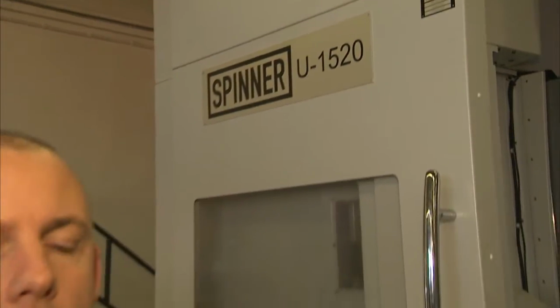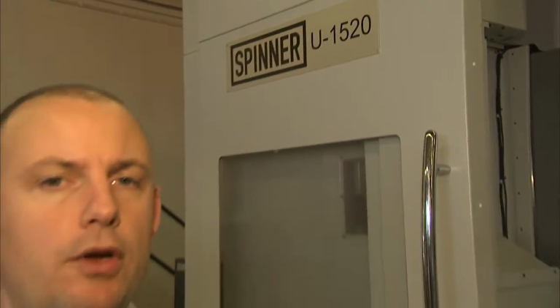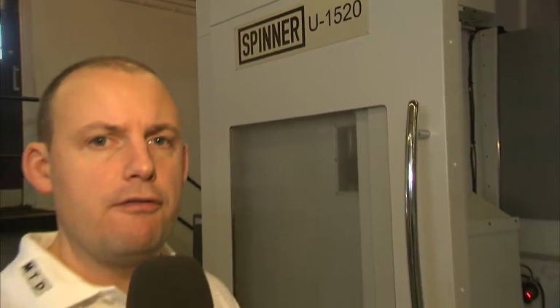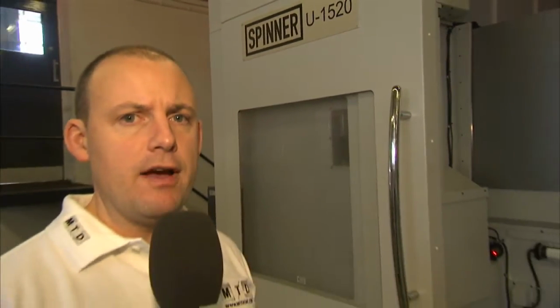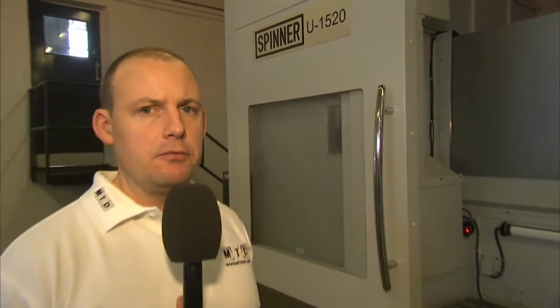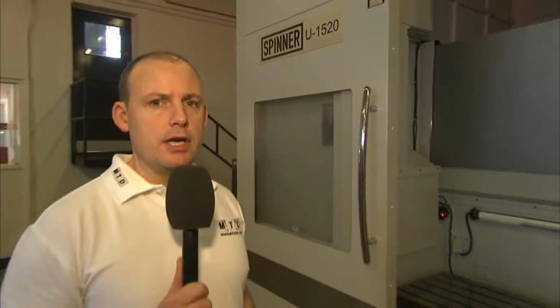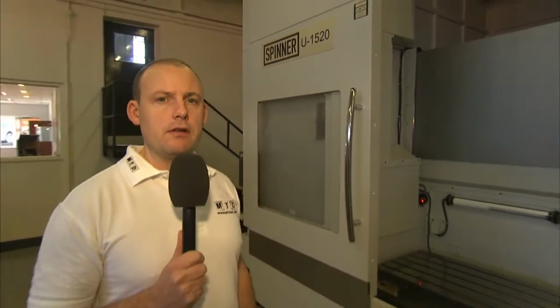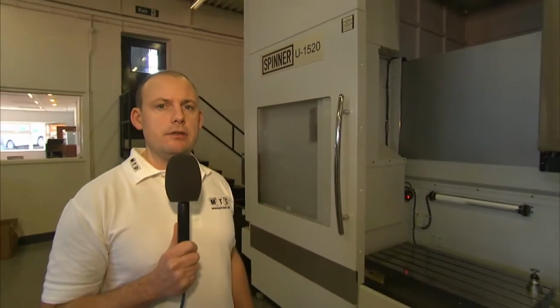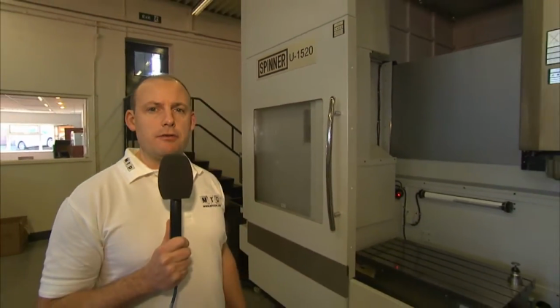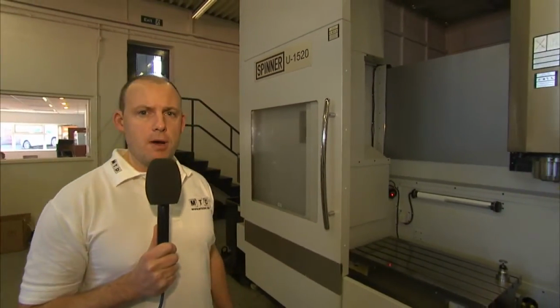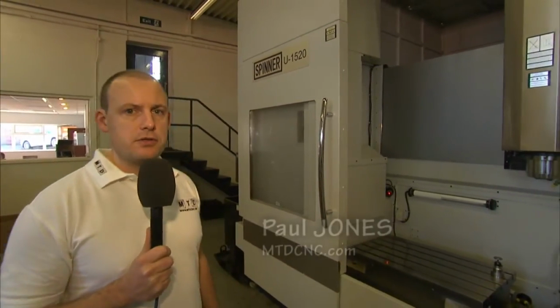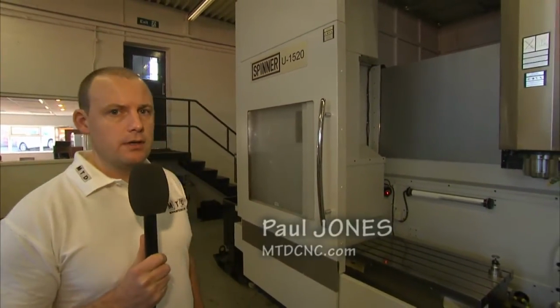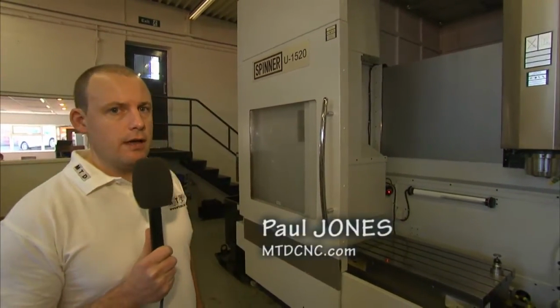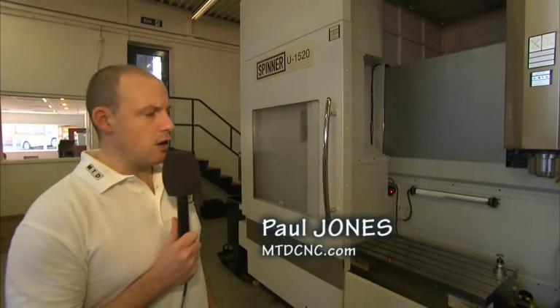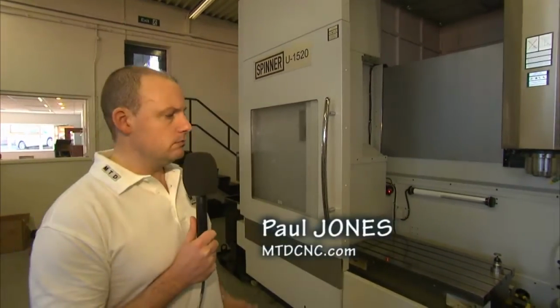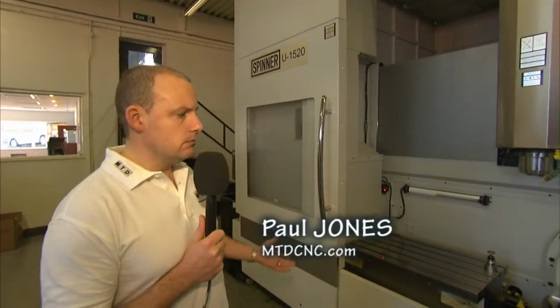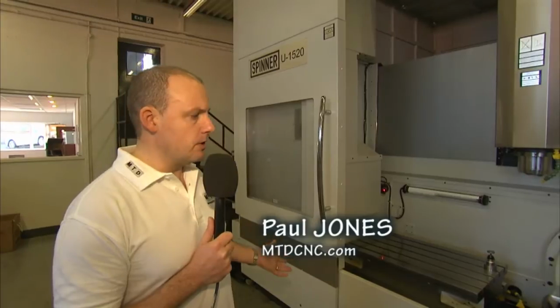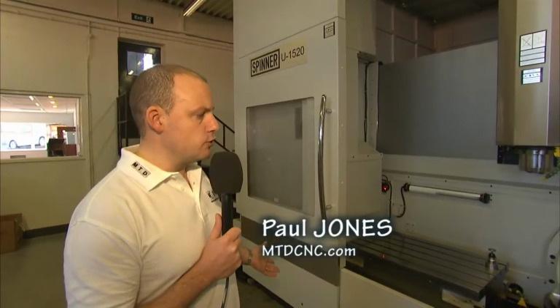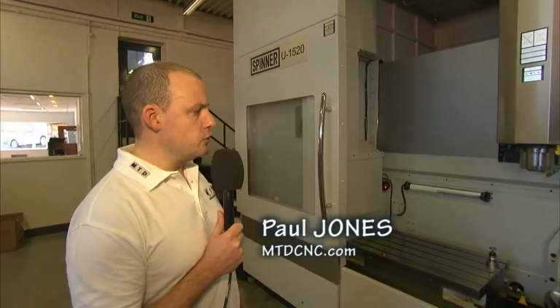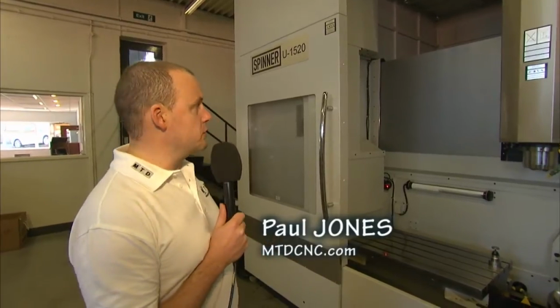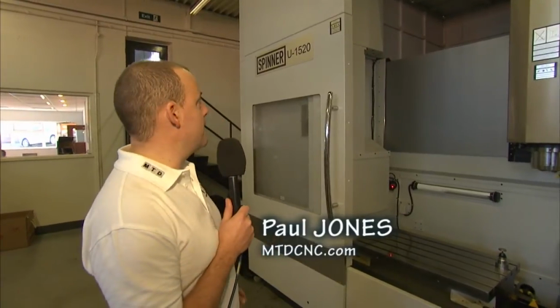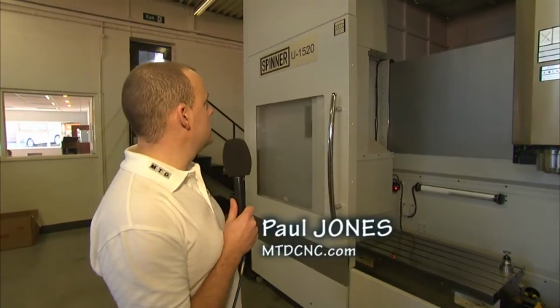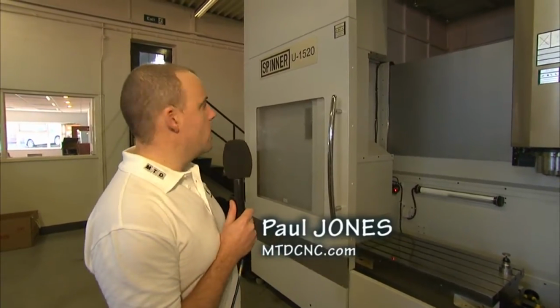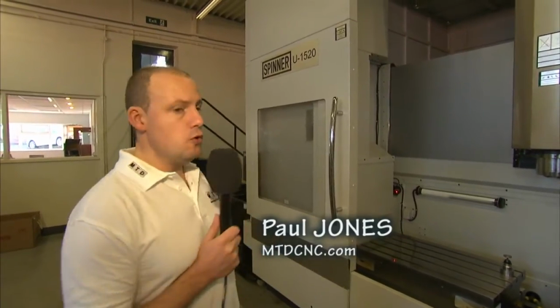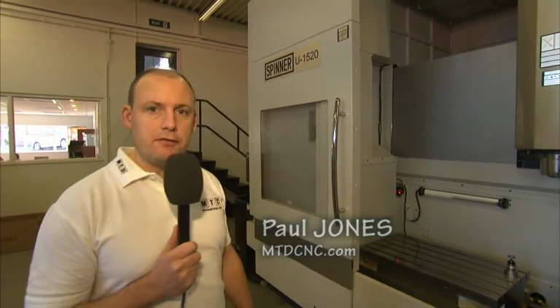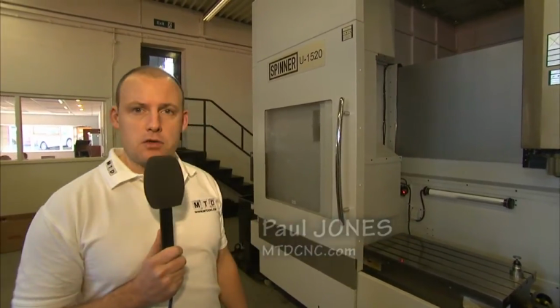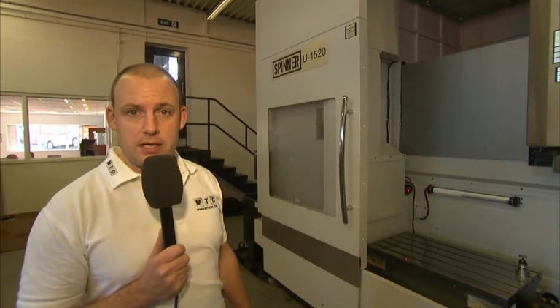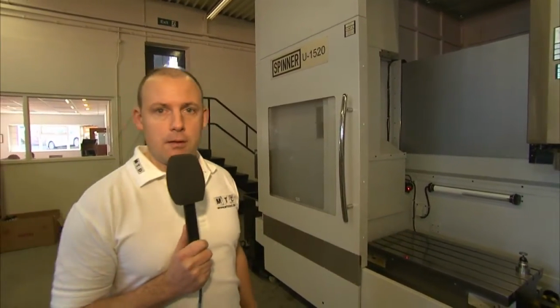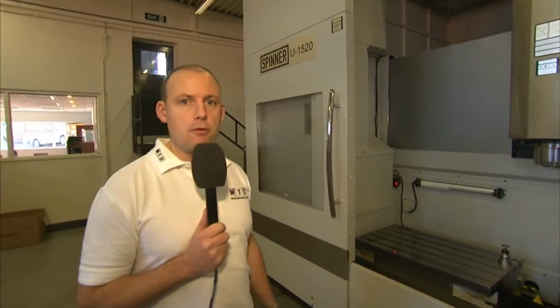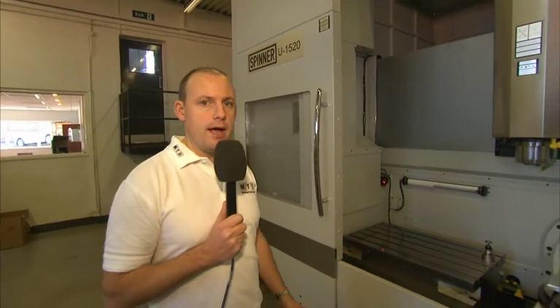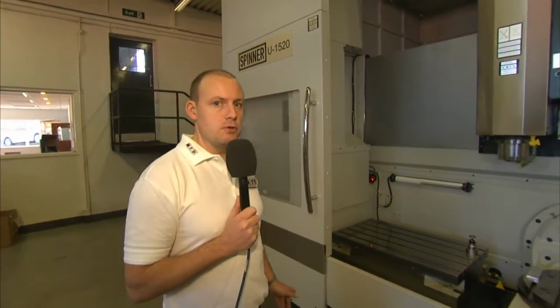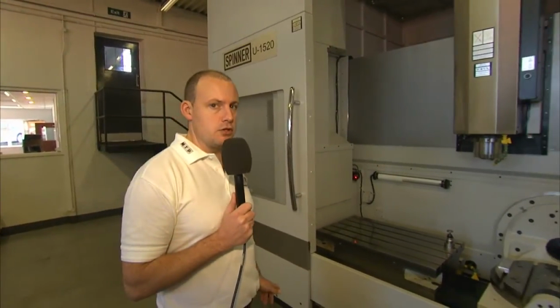Are you looking for a 5-axis machine that's a little different to most? If so, I'm going to introduce you to the Spinner U1520, available from Whitehouse Machine Tools.